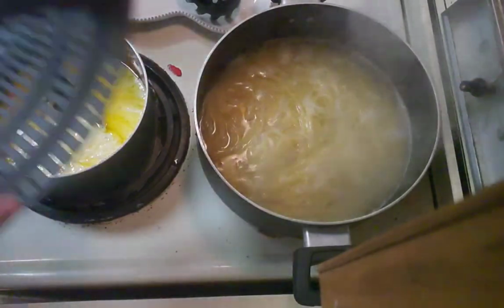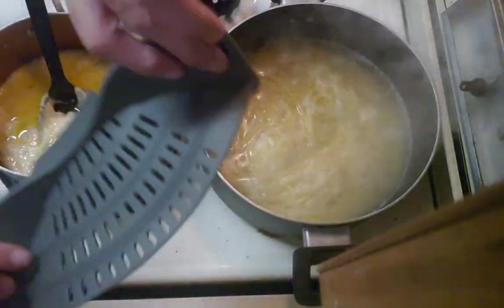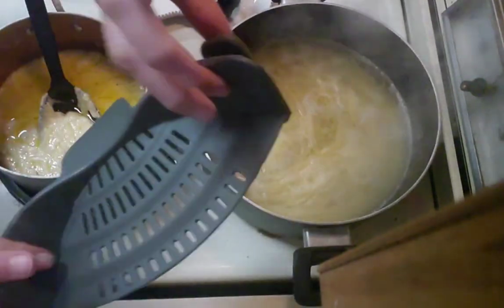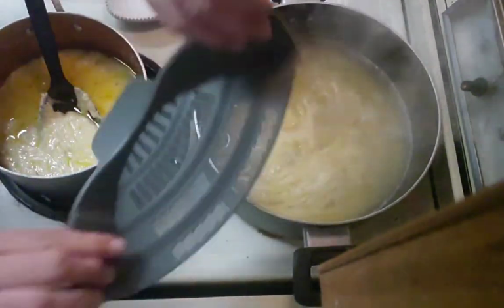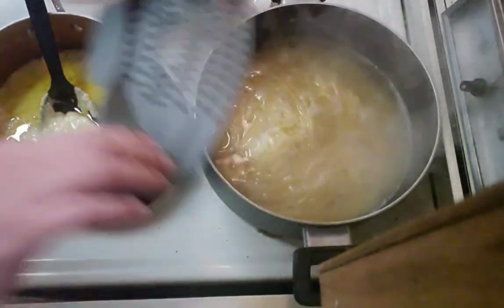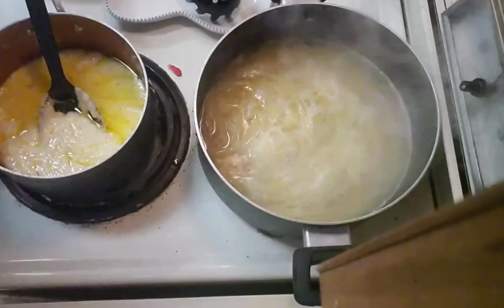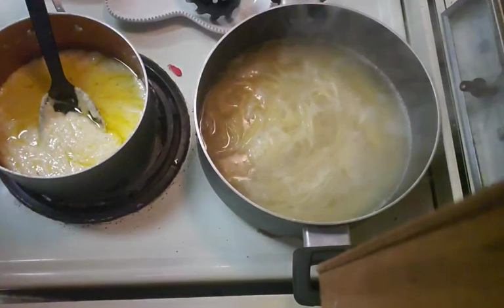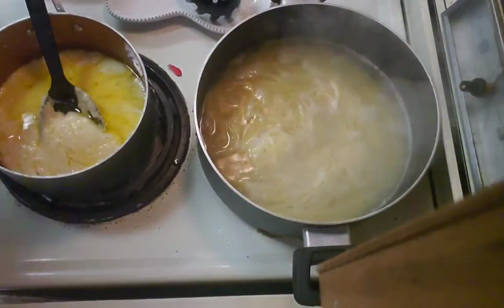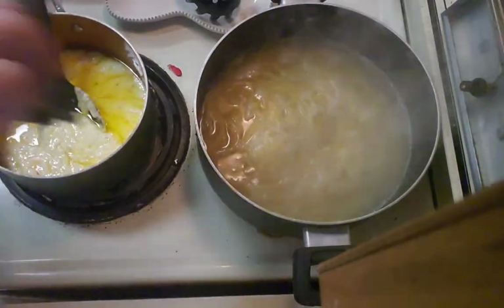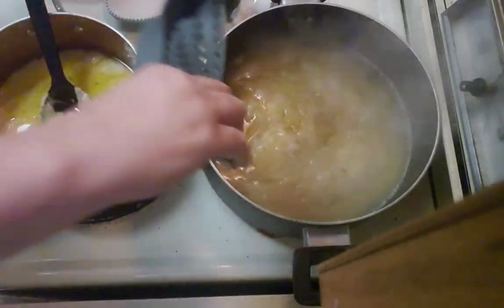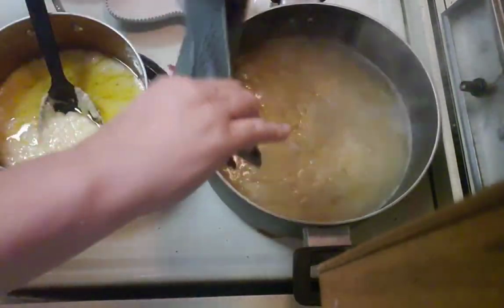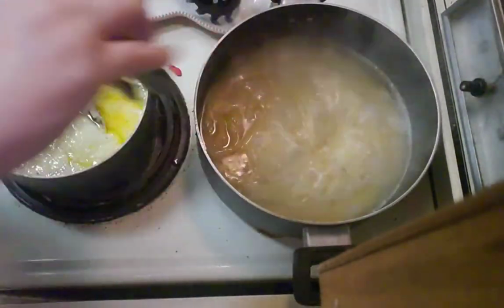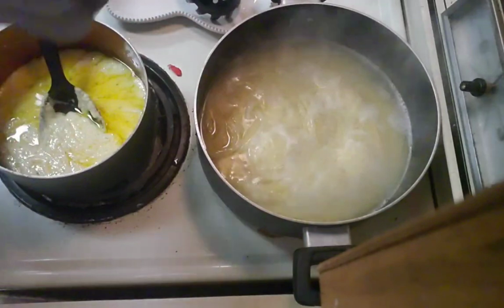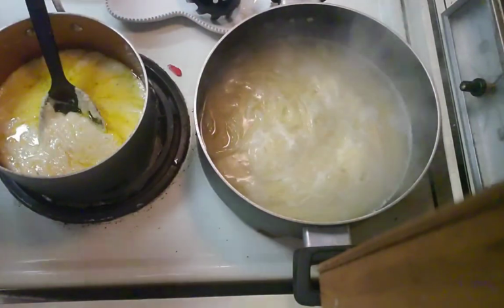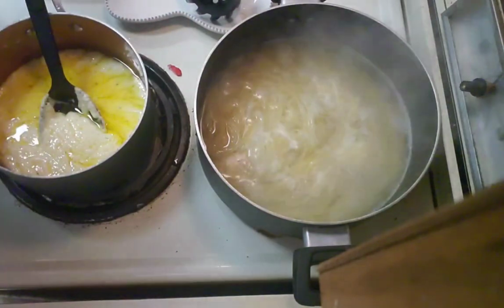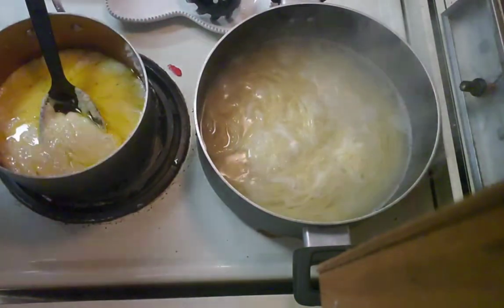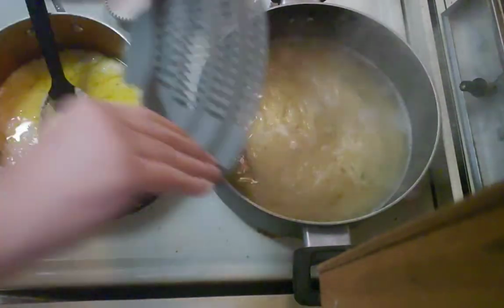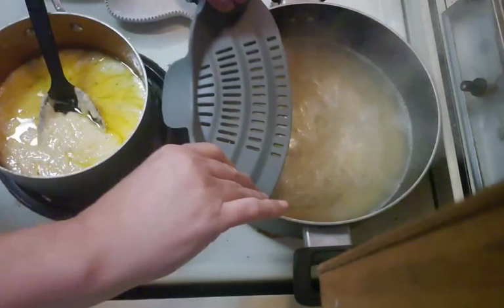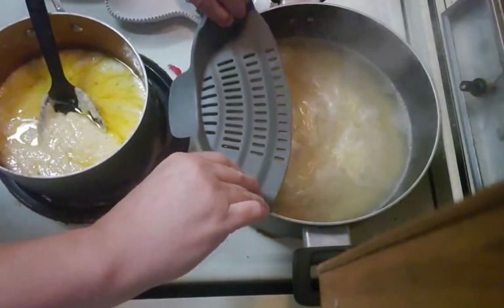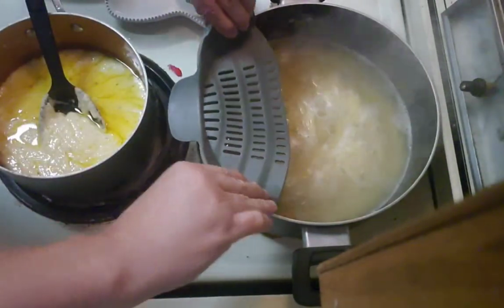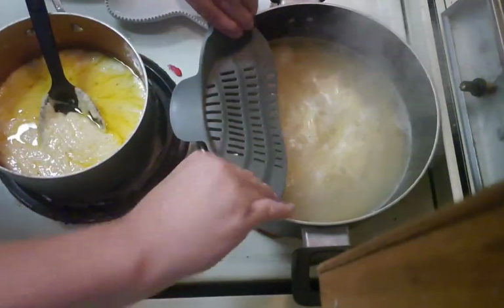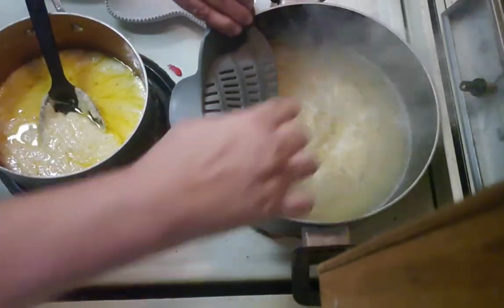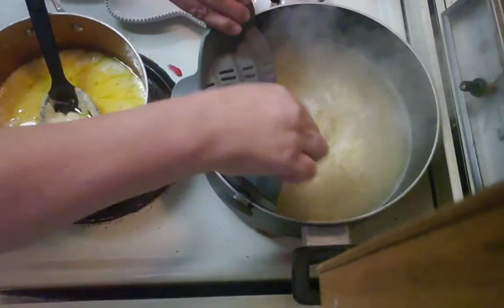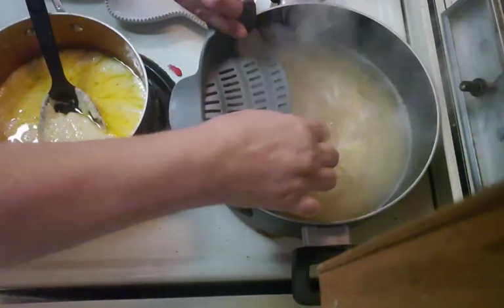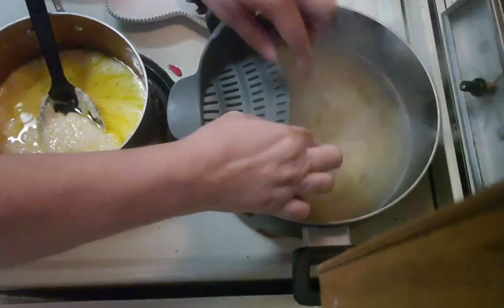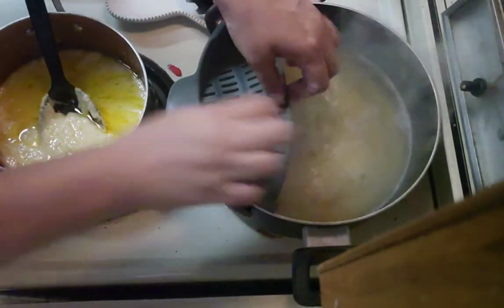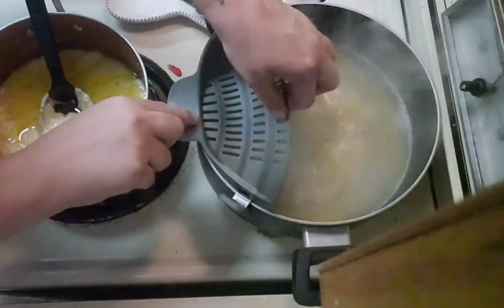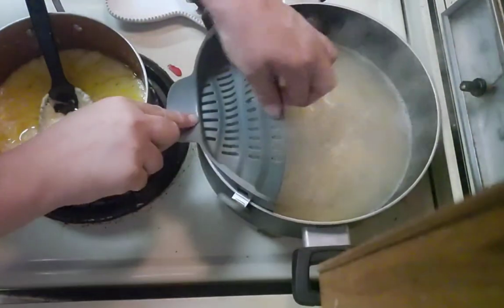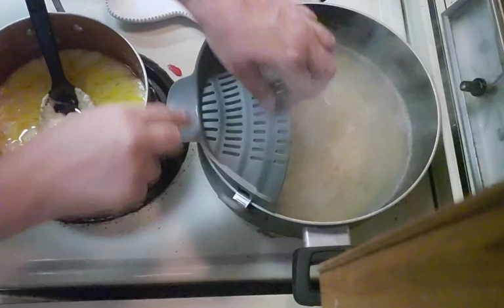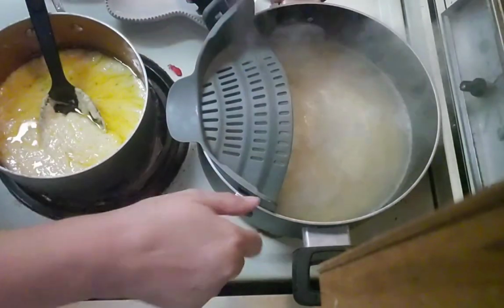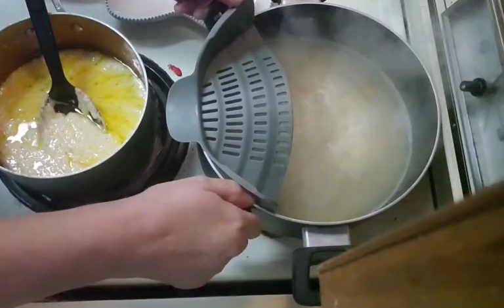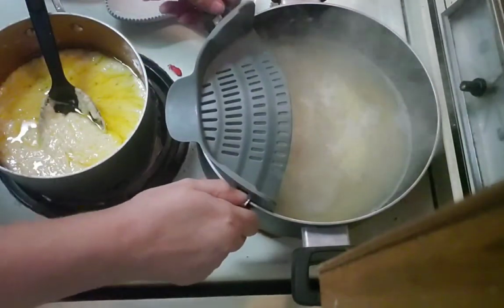Love this thing — it snaps onto the side of your pan. This is a built-in strainer.